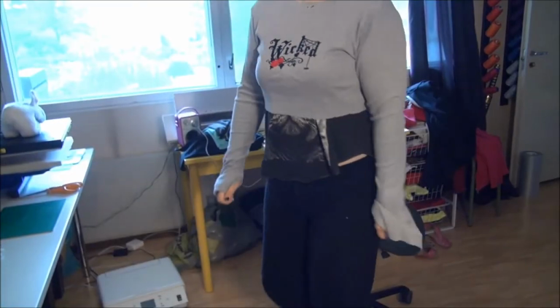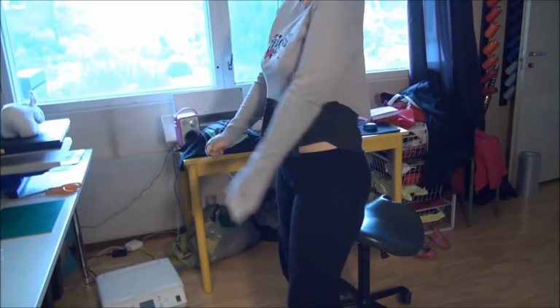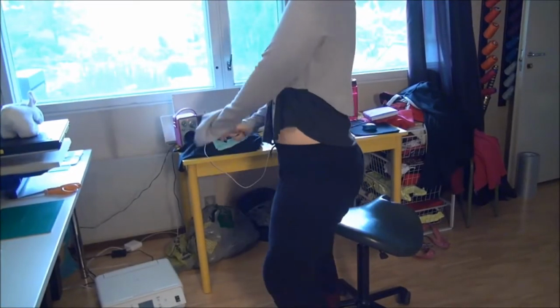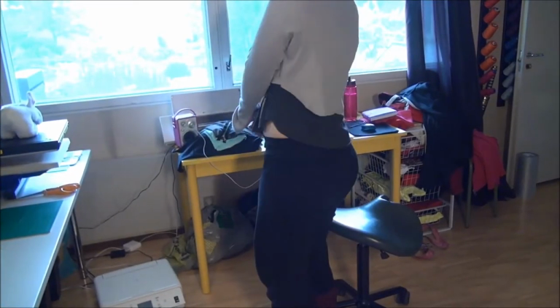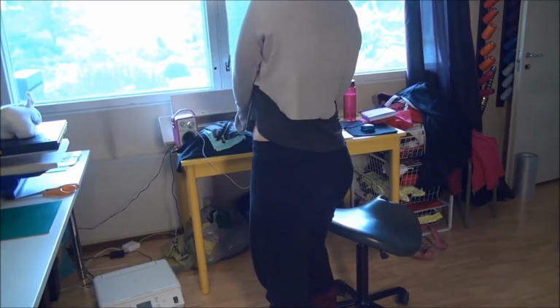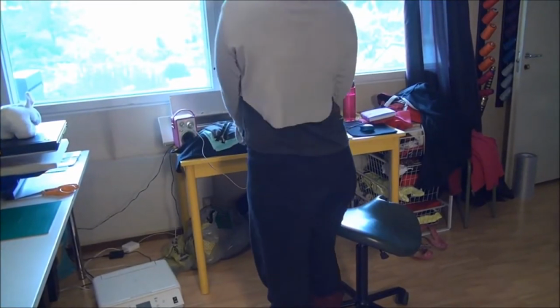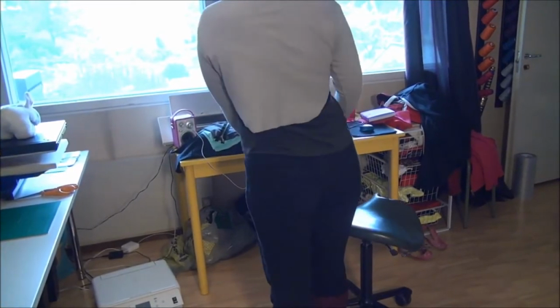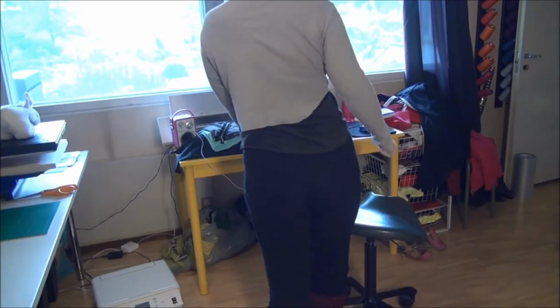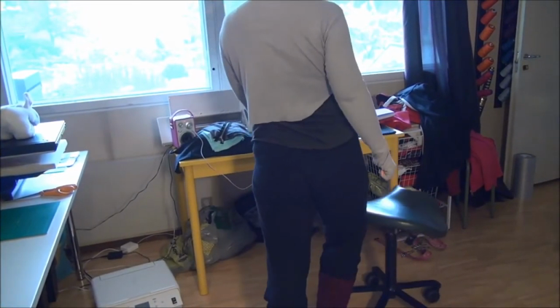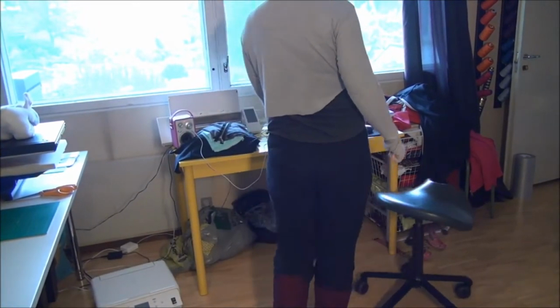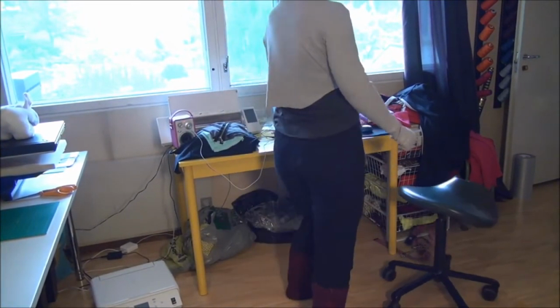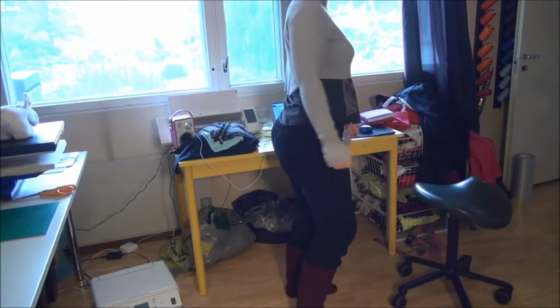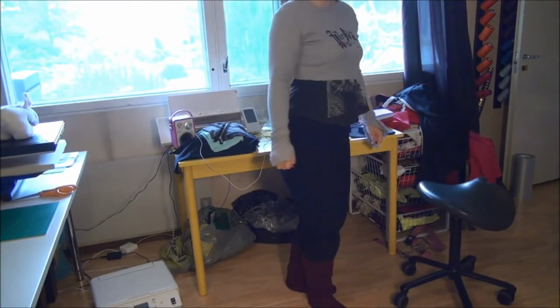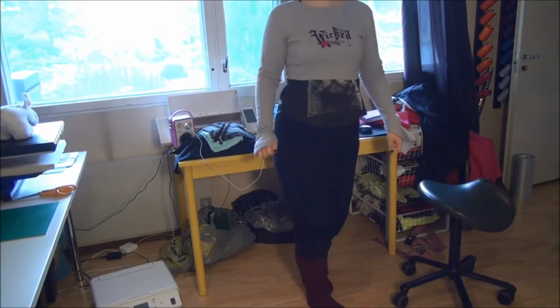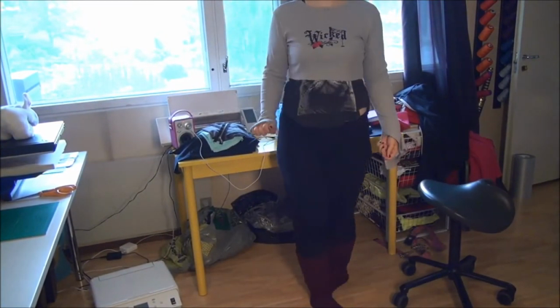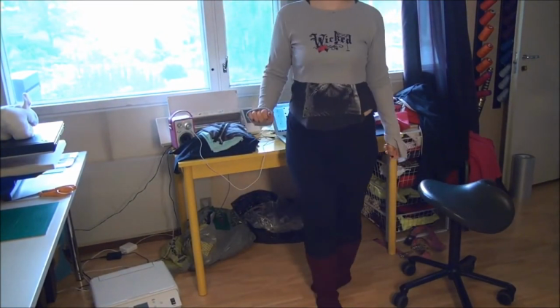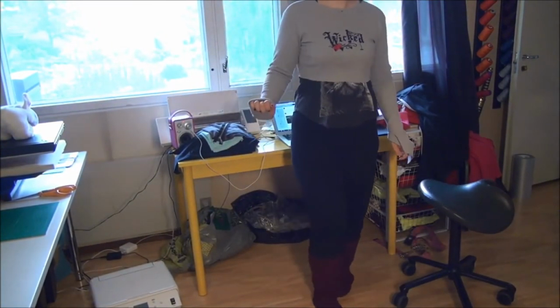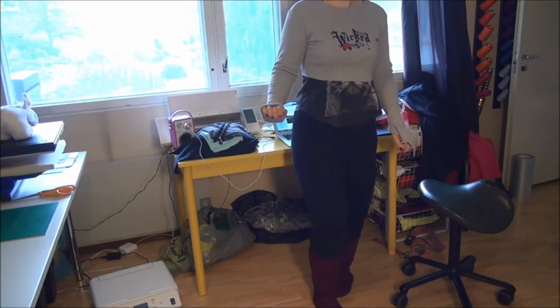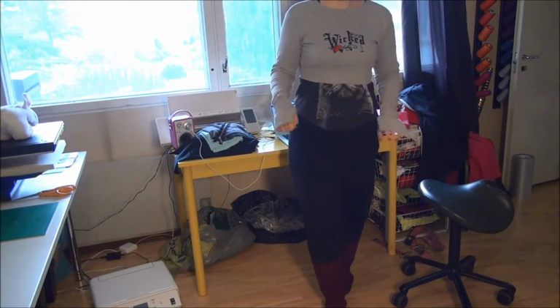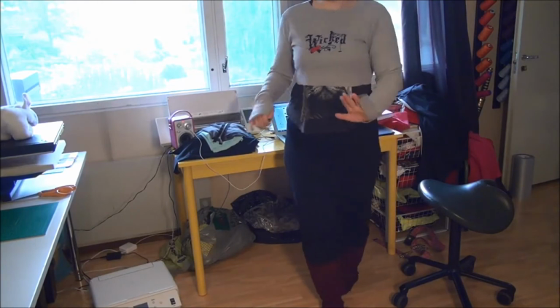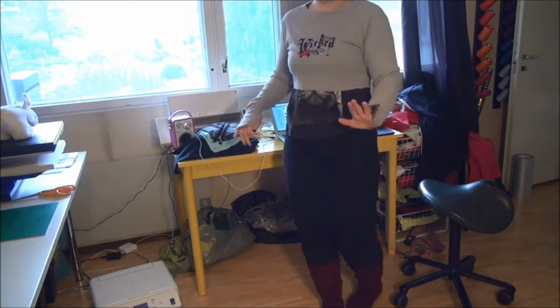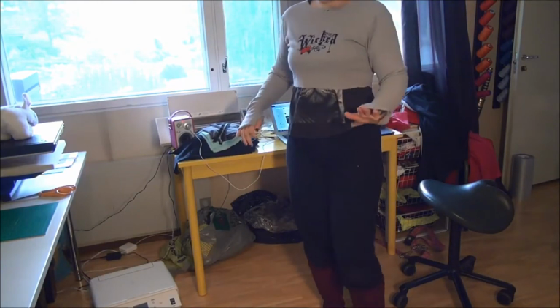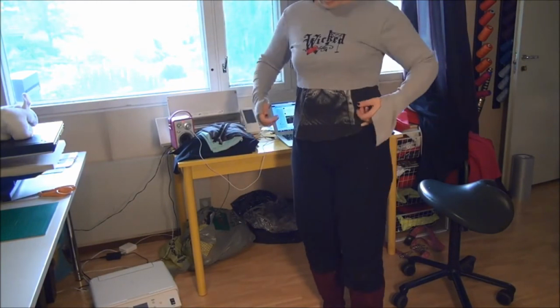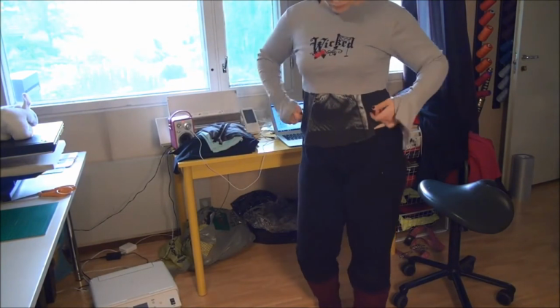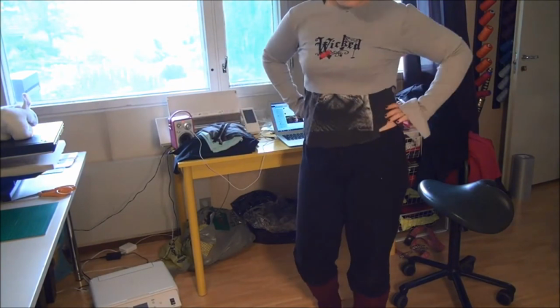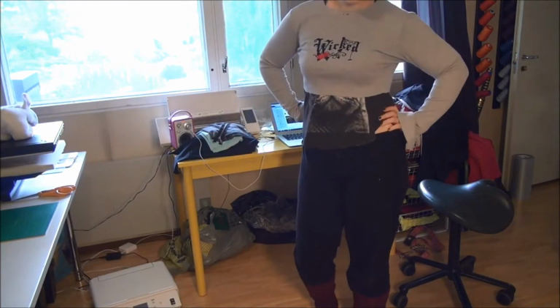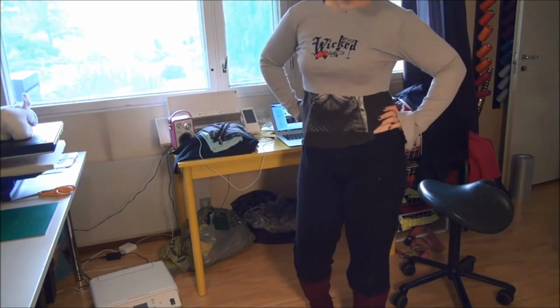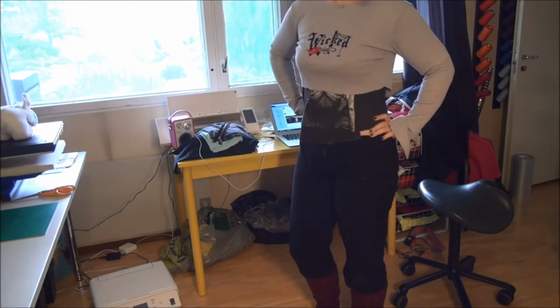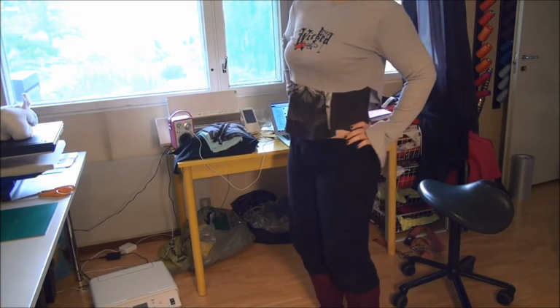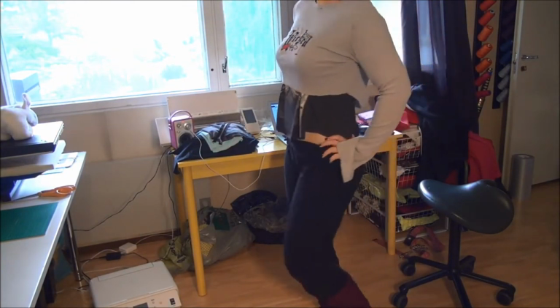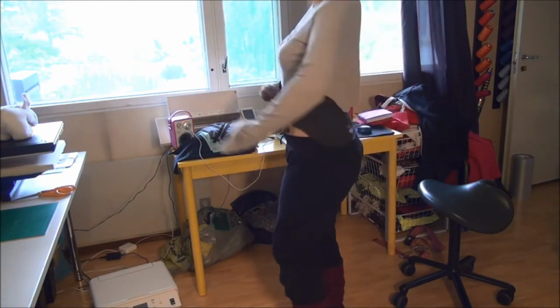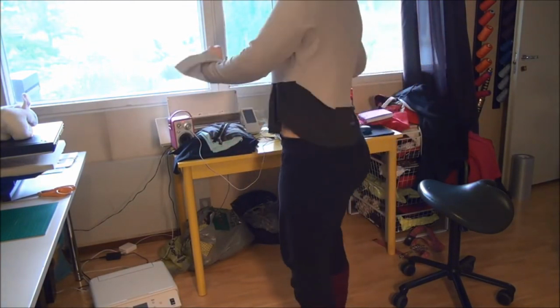This is me trying it on to see how it fits, and I think it fits perfectly — just tight enough, the look I was going for.